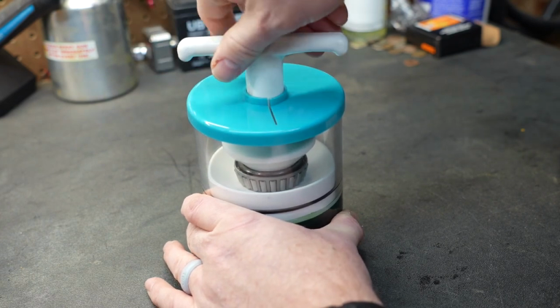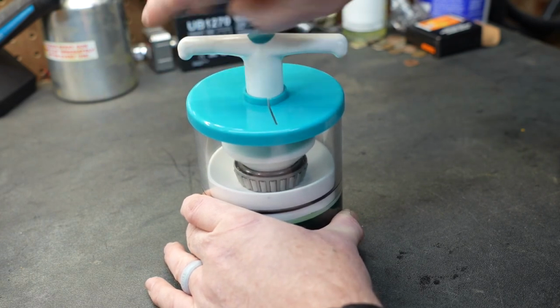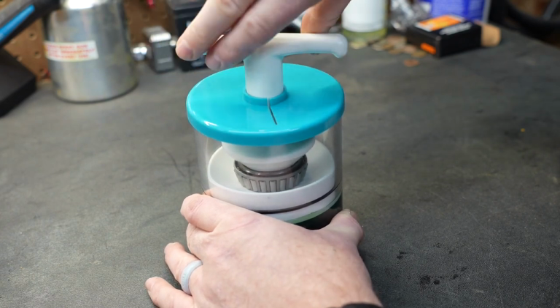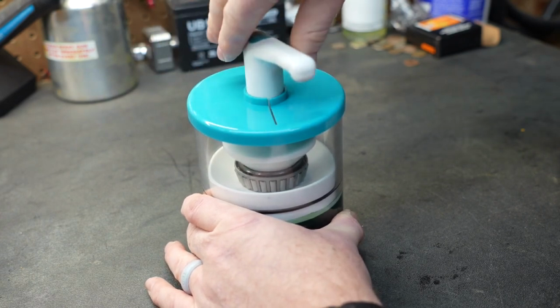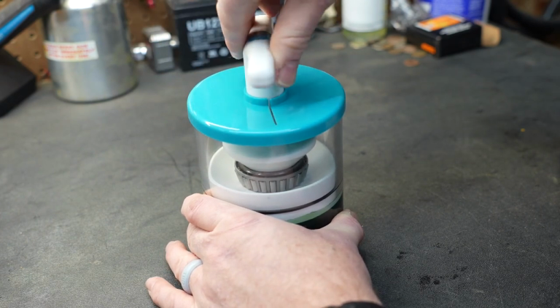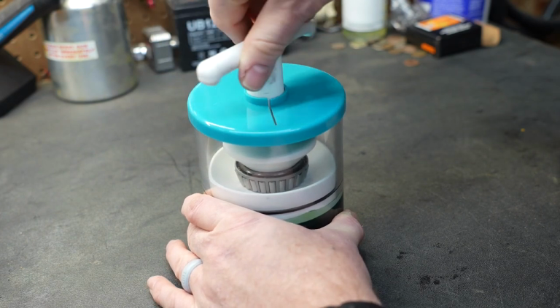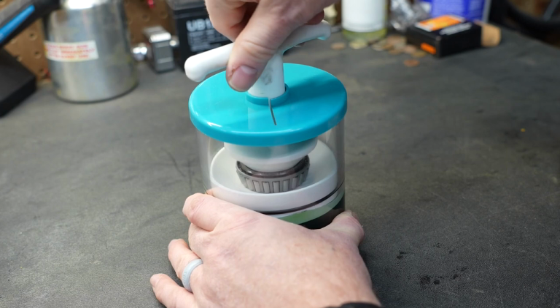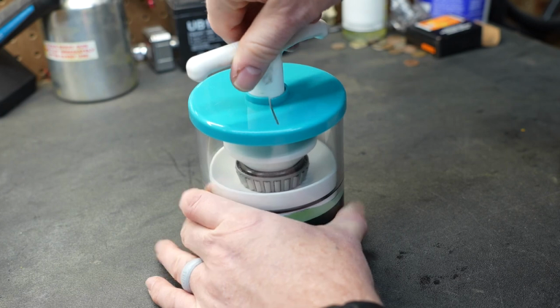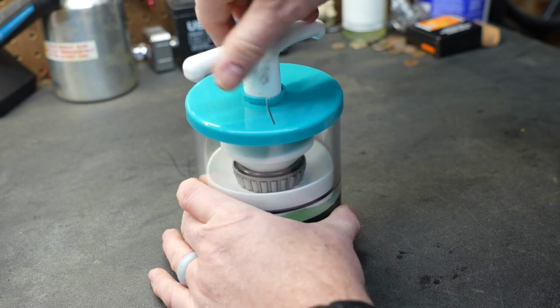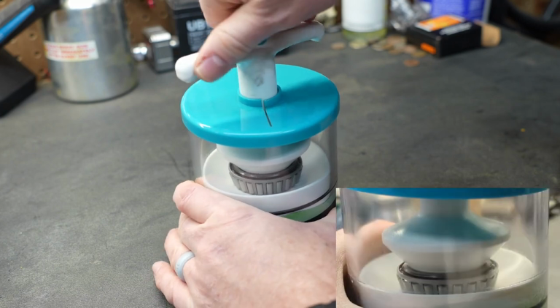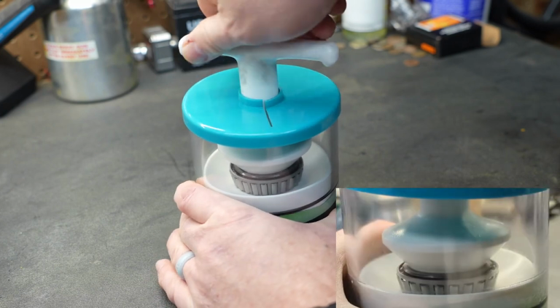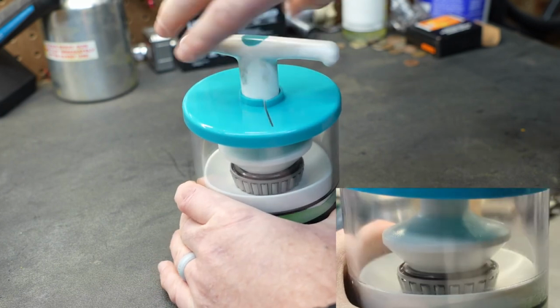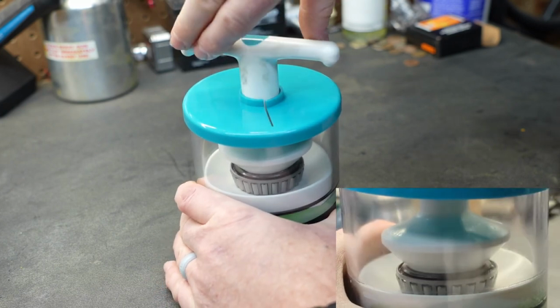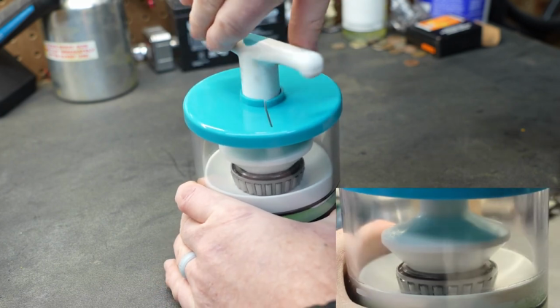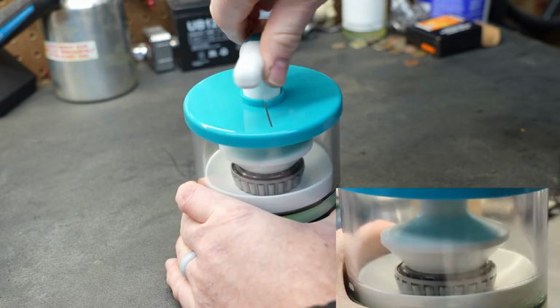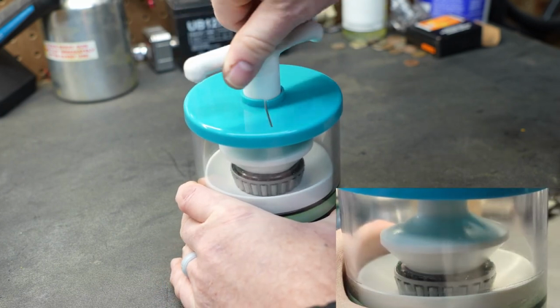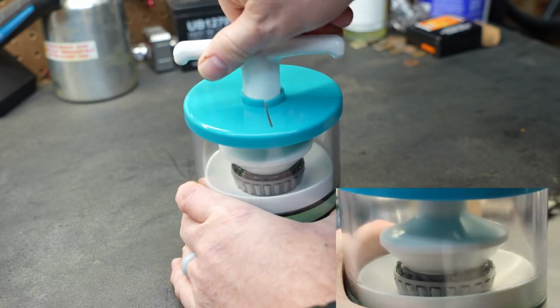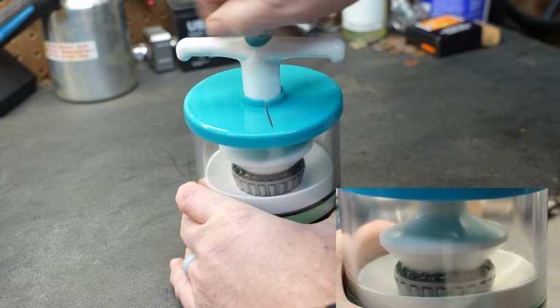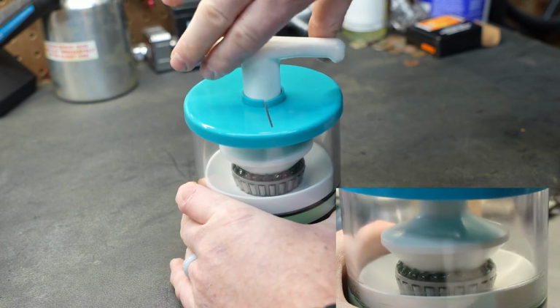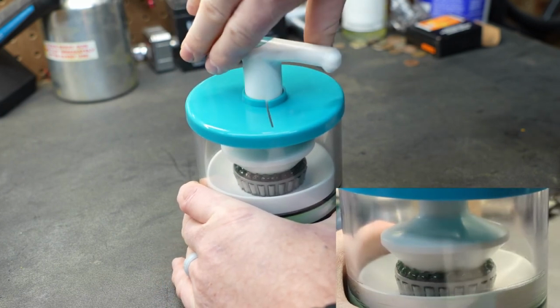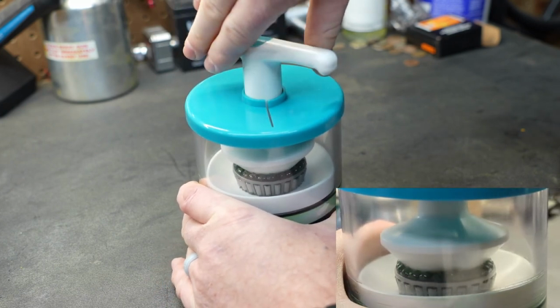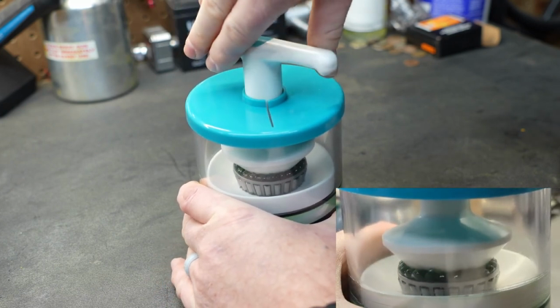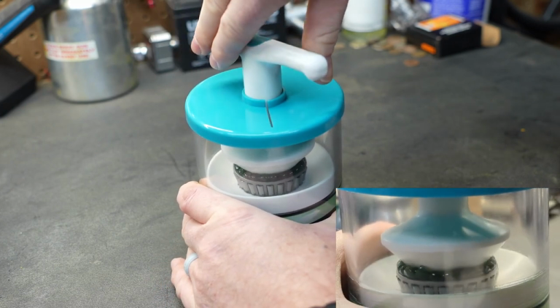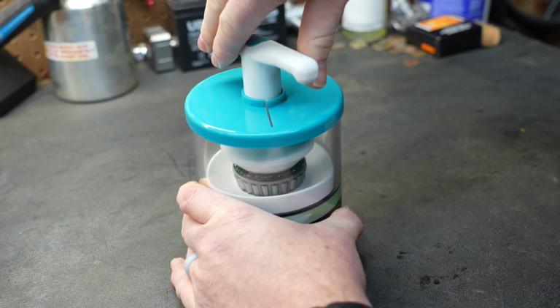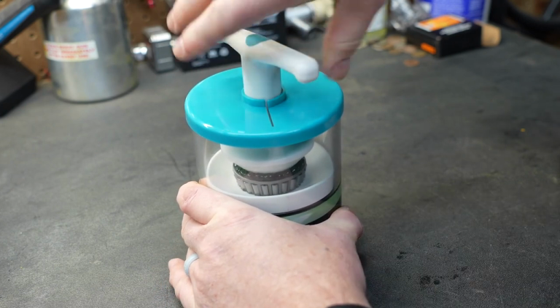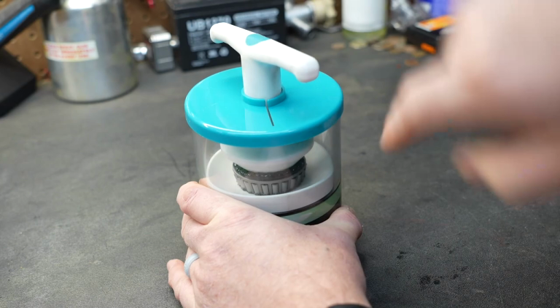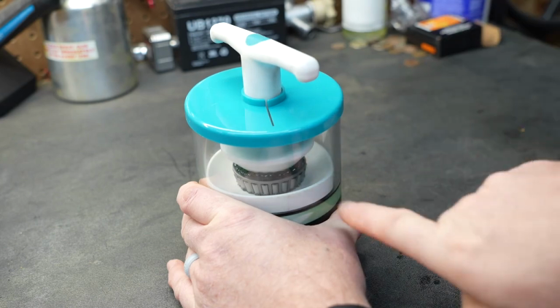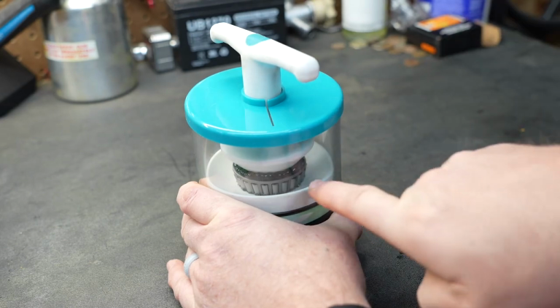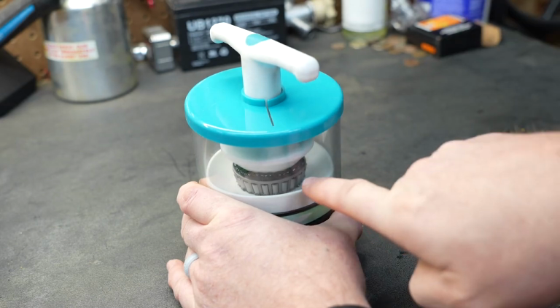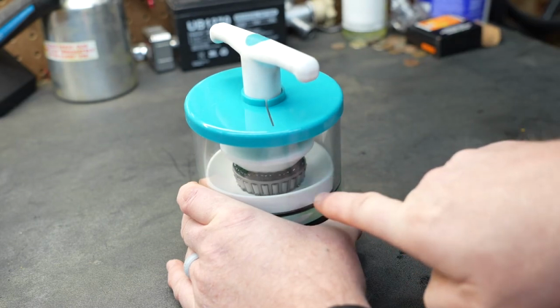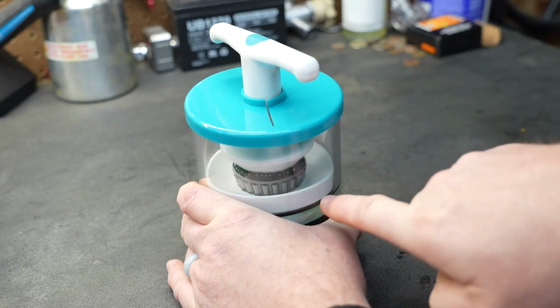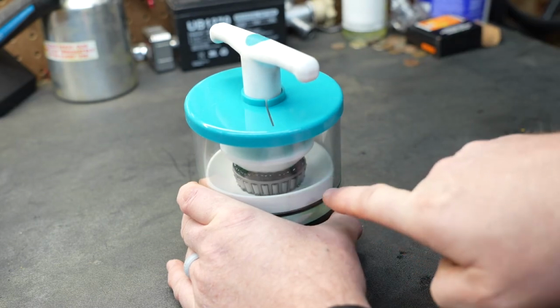I'm not putting a lot of pressure to turn this T-handle — it's actually turning really easy. And you can see the grease is already starting to flow out the top of the bearing.